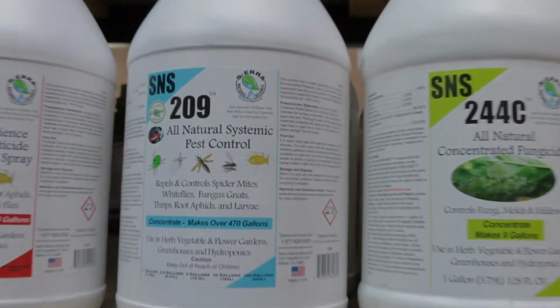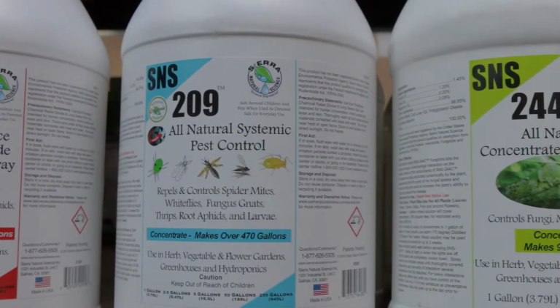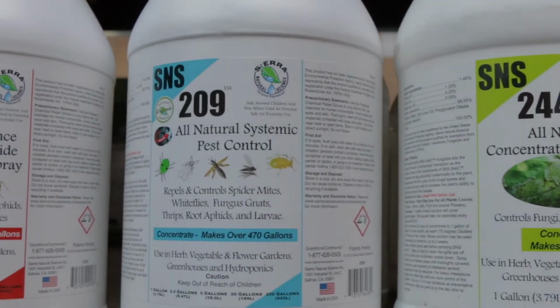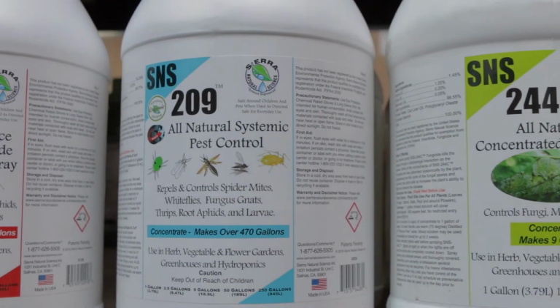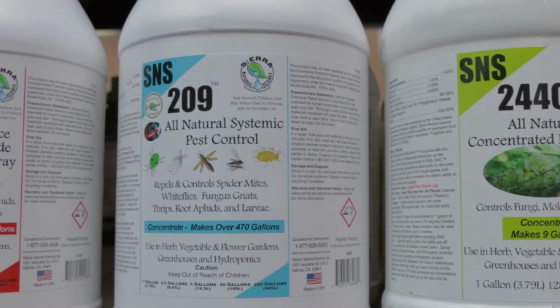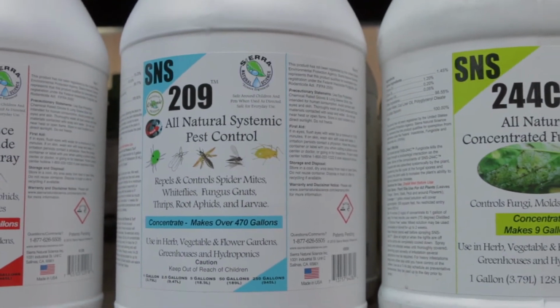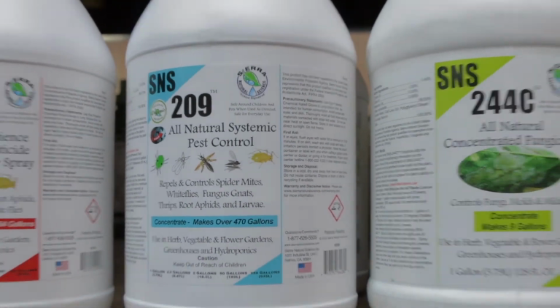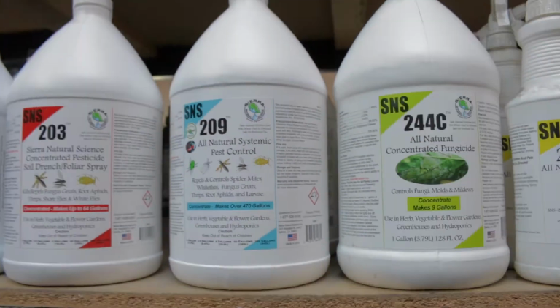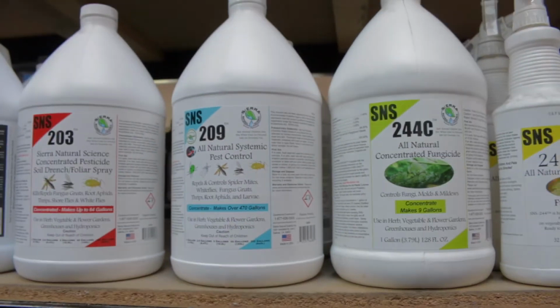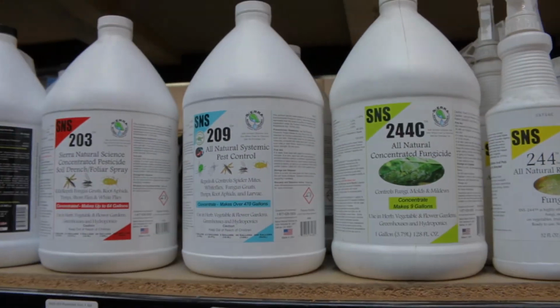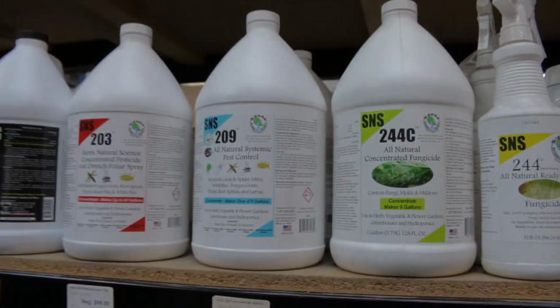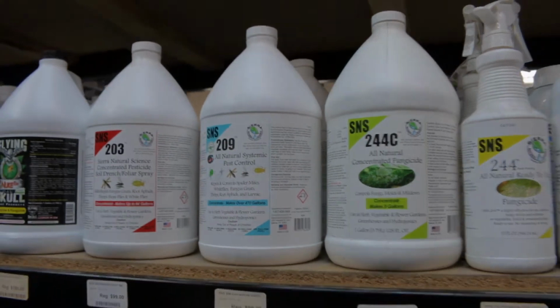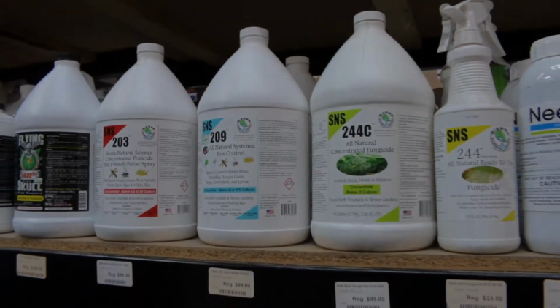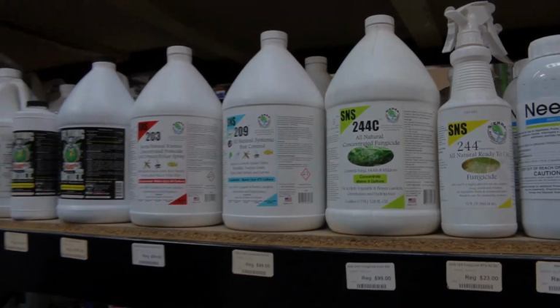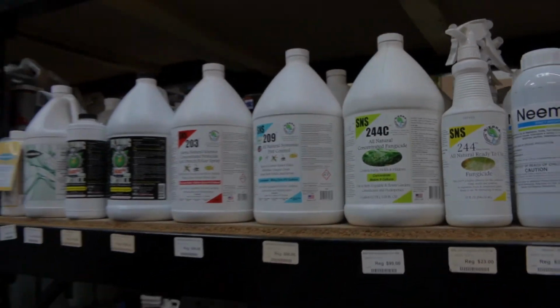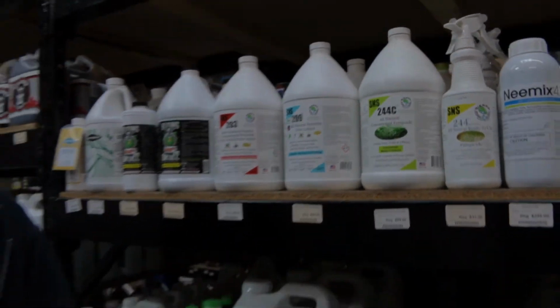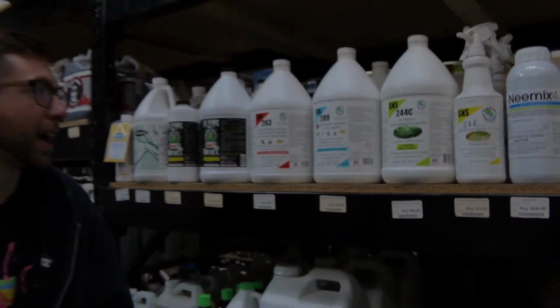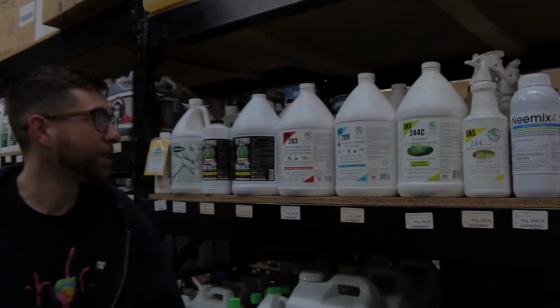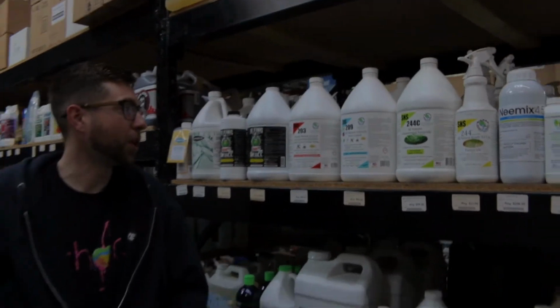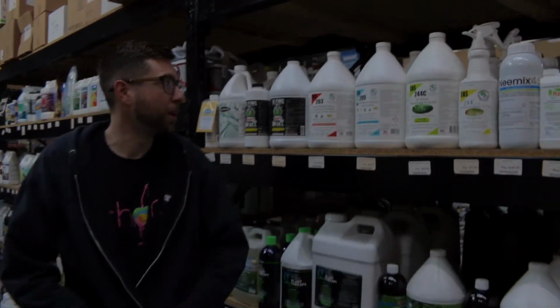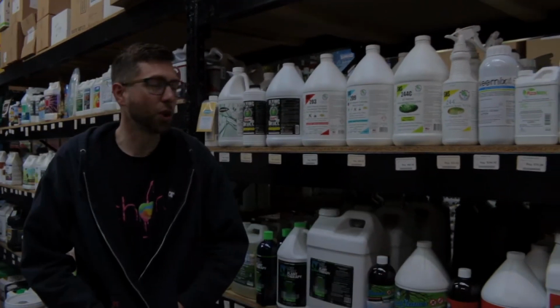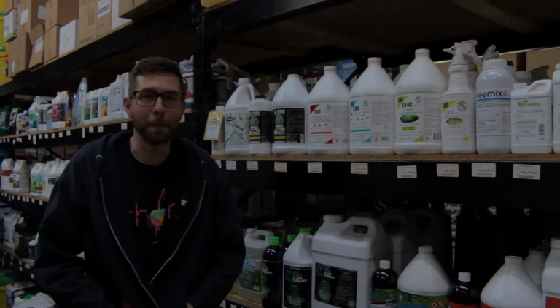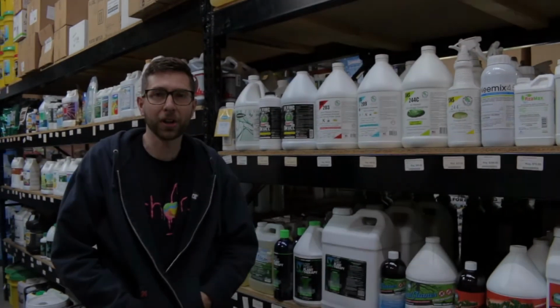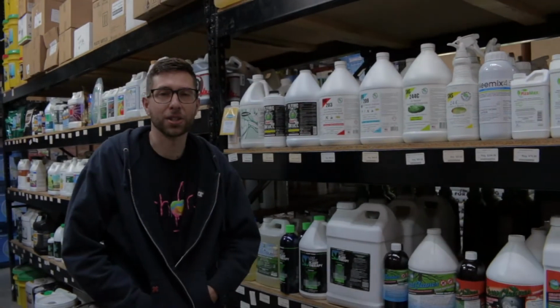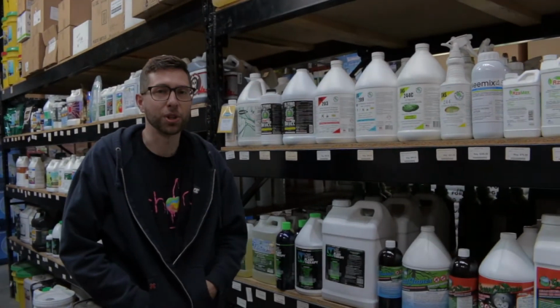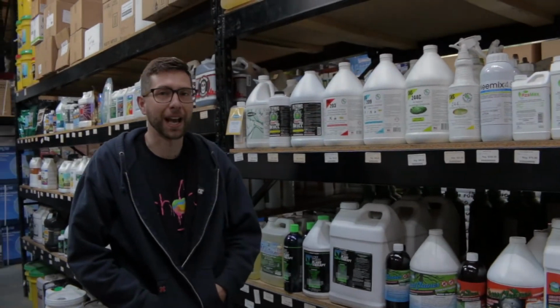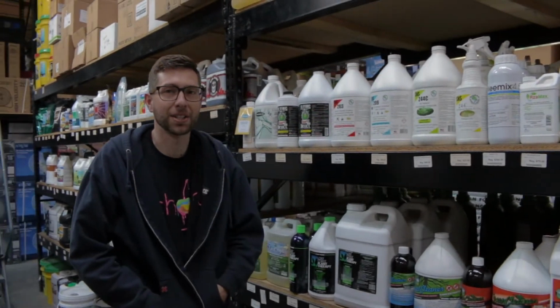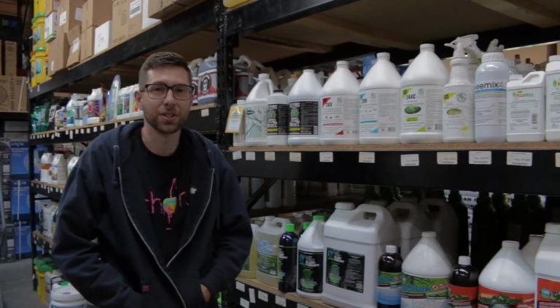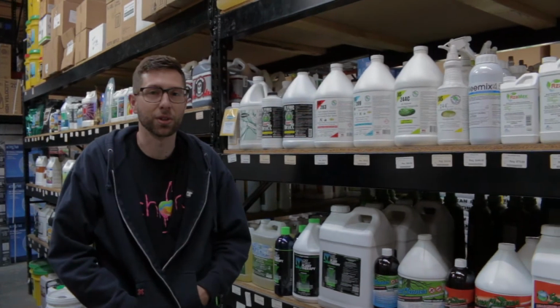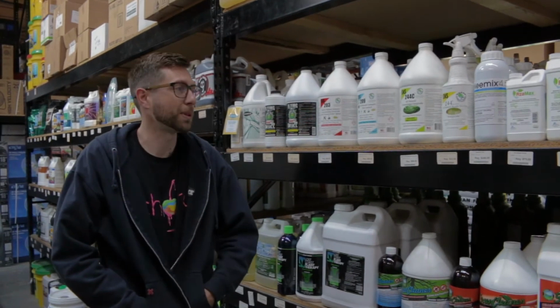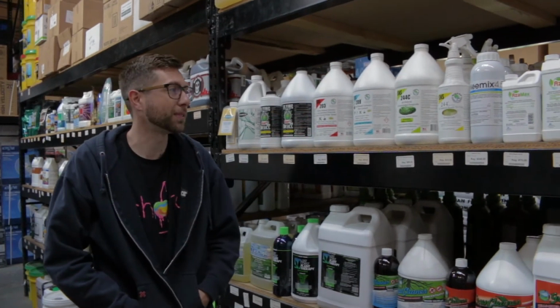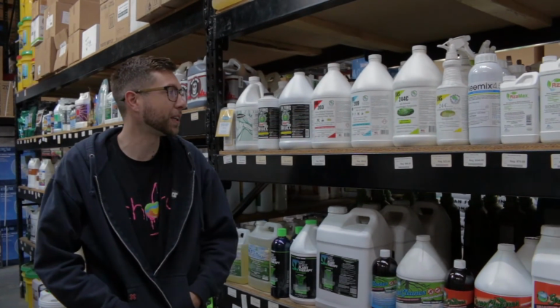SNS 209 is a rosemary extract. It's gonna have some soap bark and some humic acids. Those are gonna be the active ingredients.